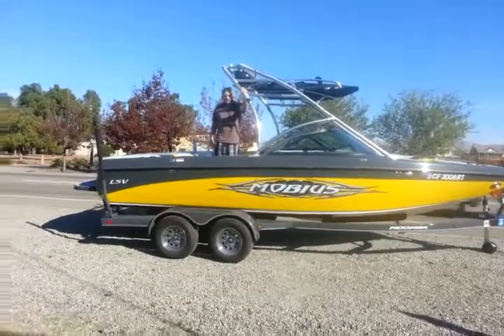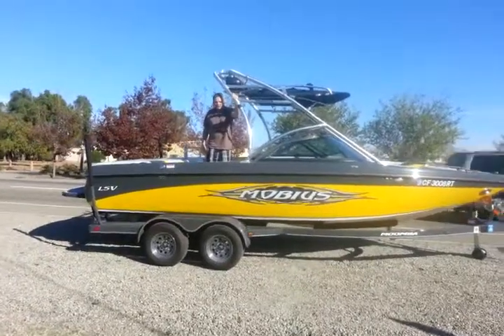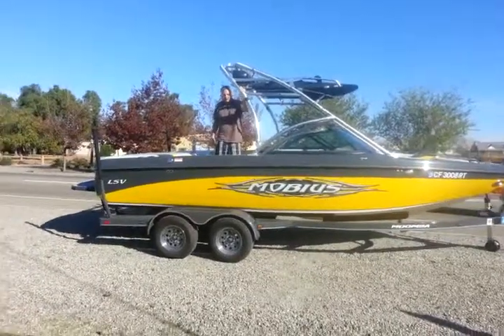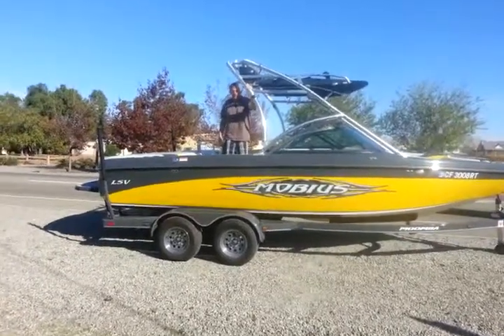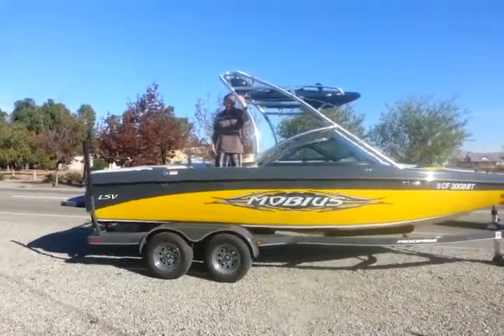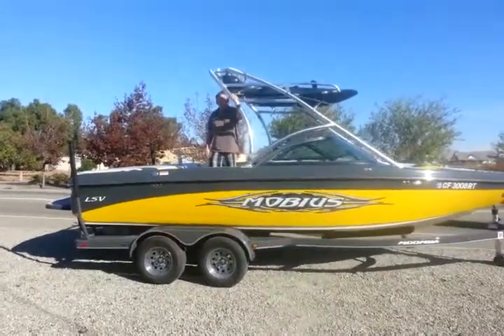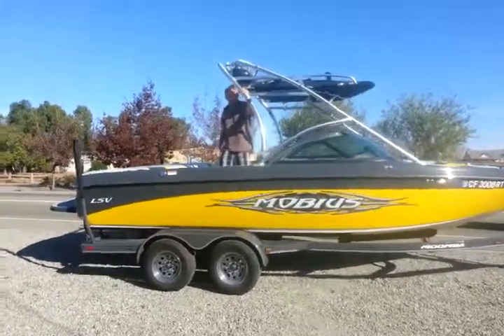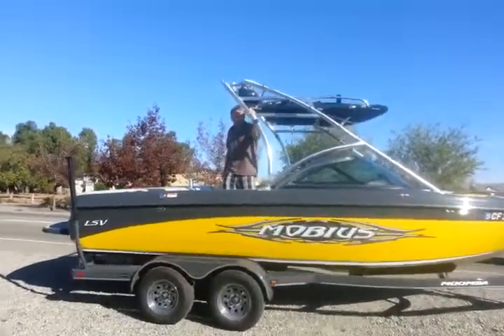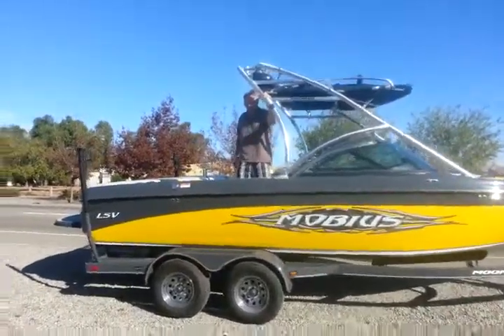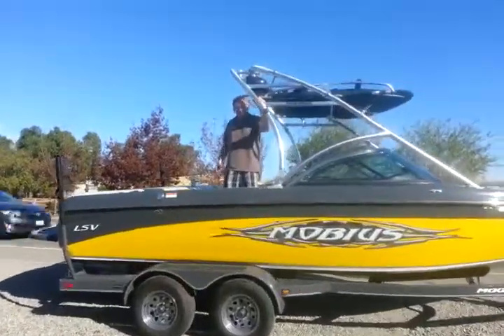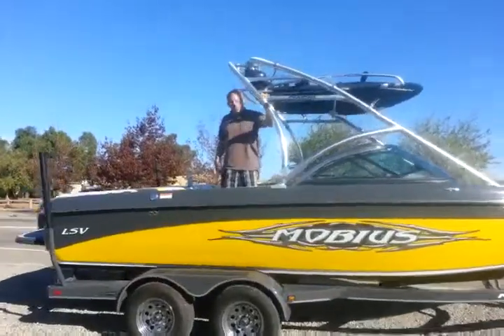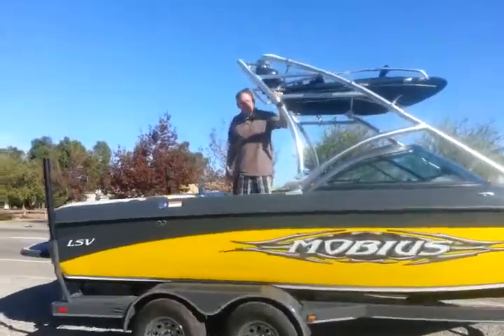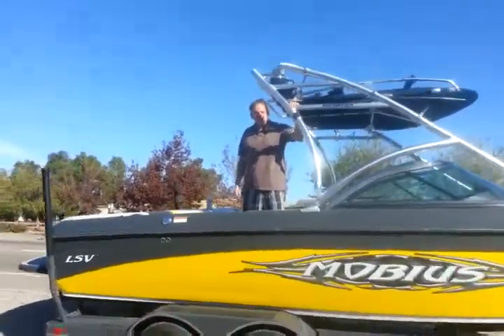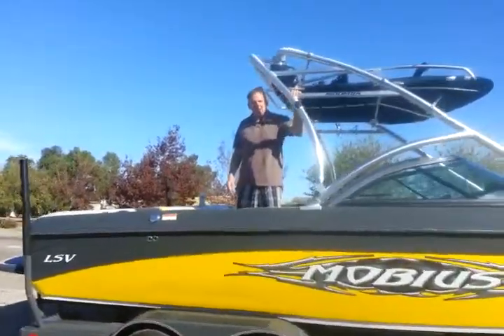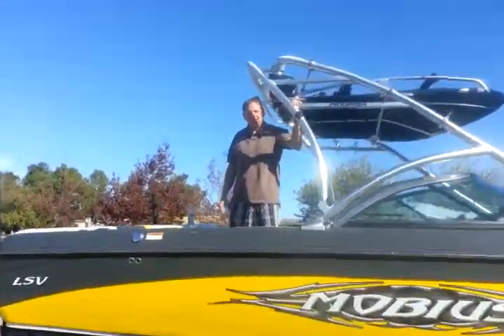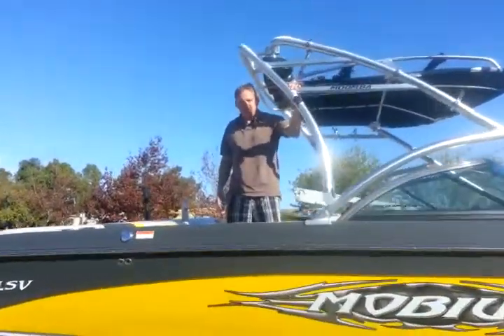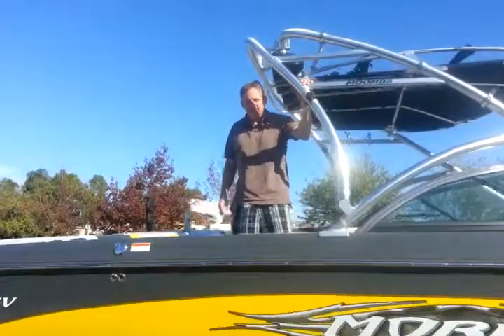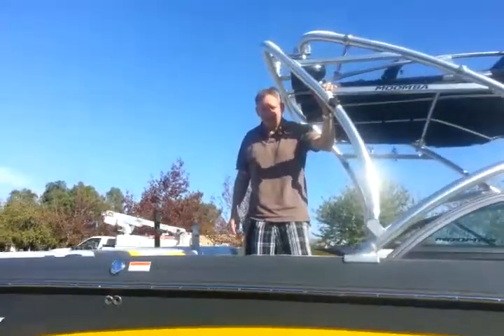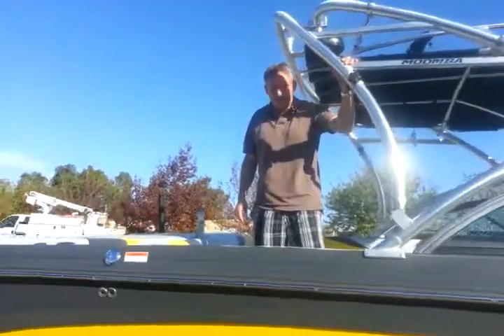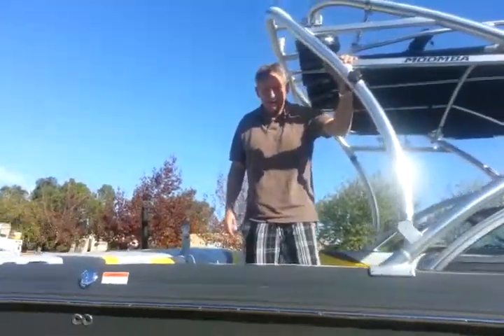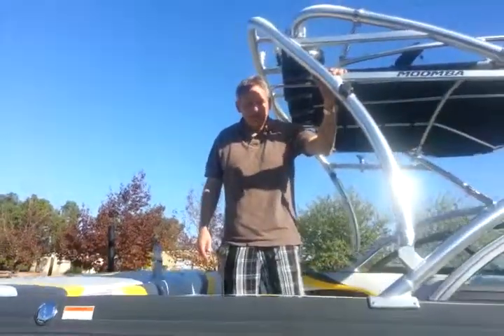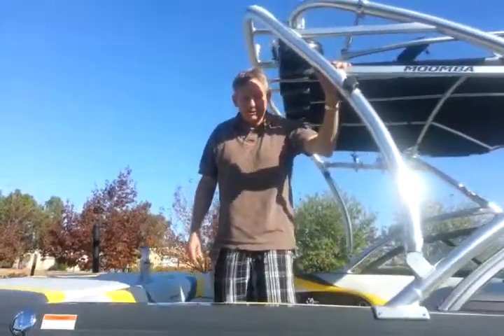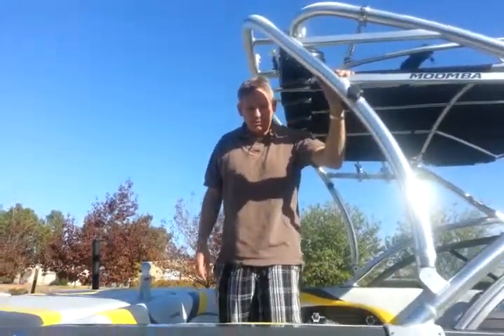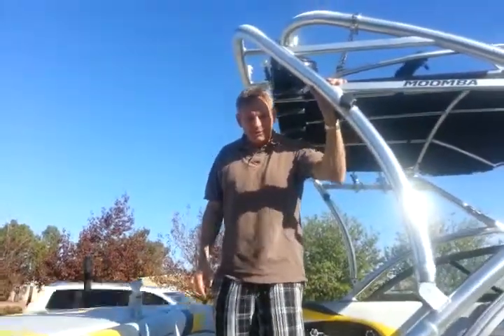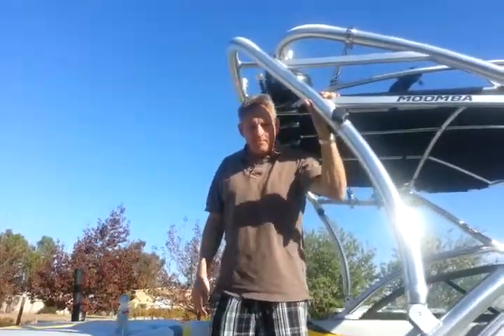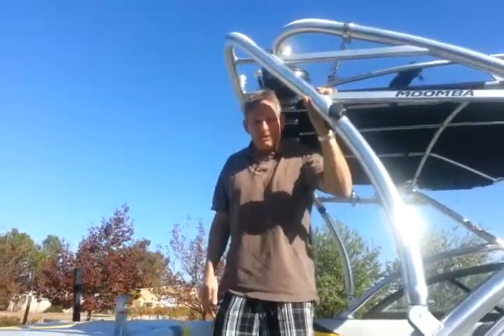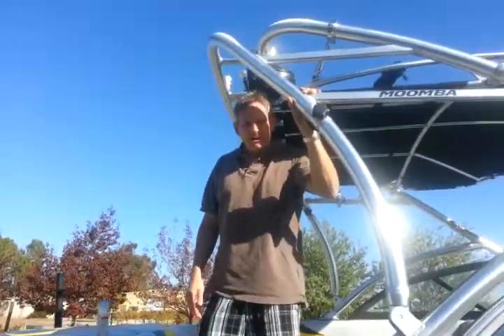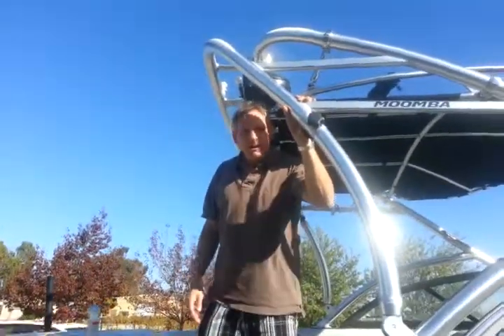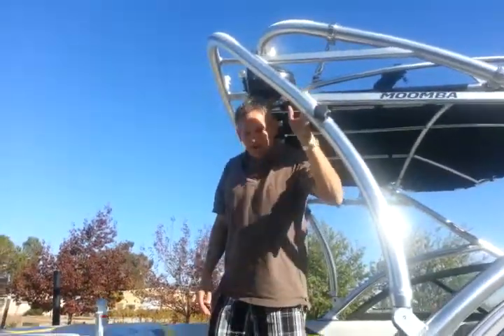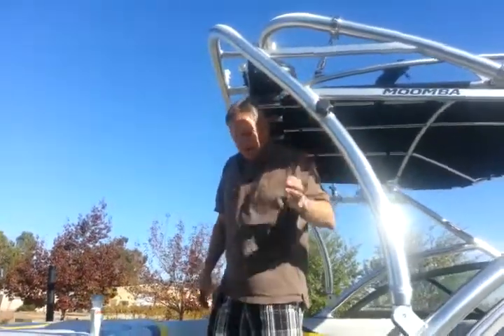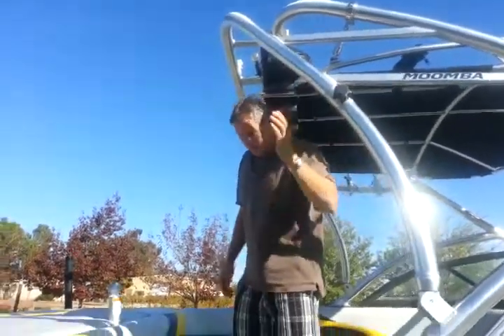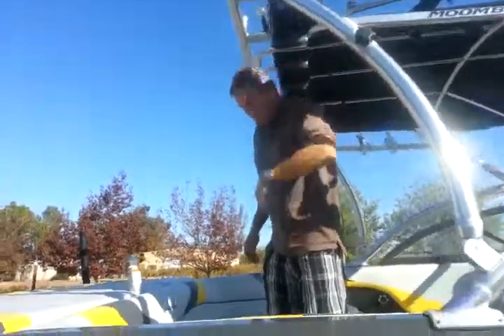Greetings, Ross. It's Scott McGrady from the beautiful Livermore wine country in California, showing you your new boat. Step up inside.